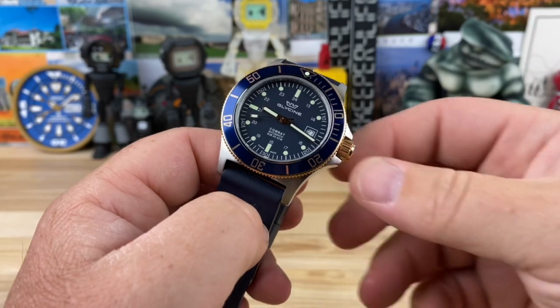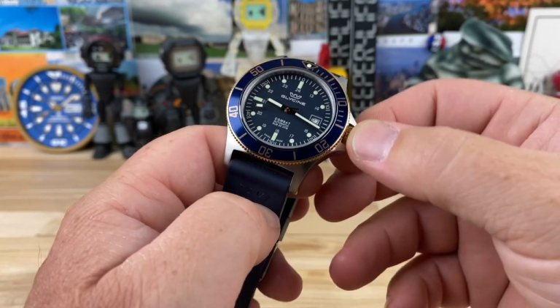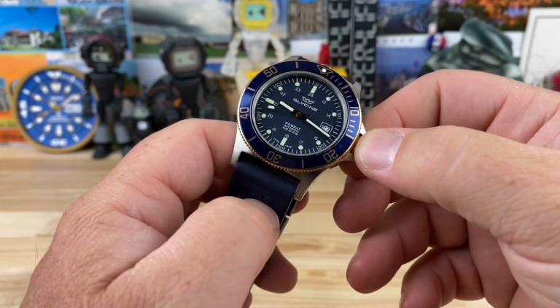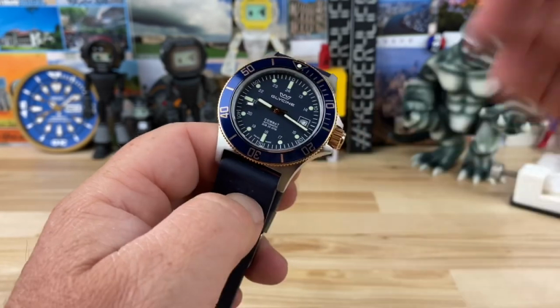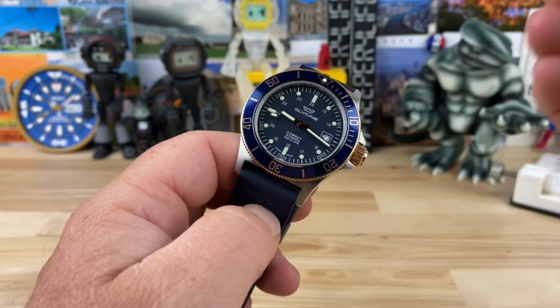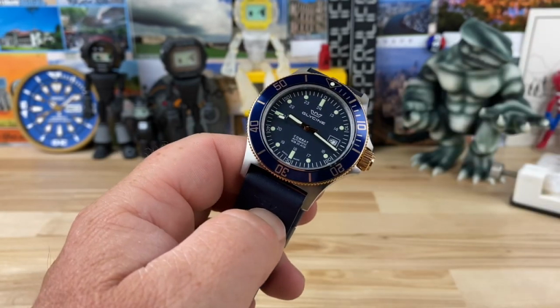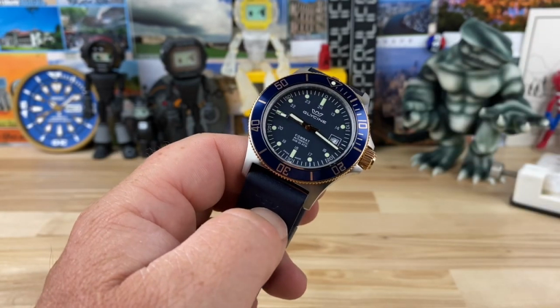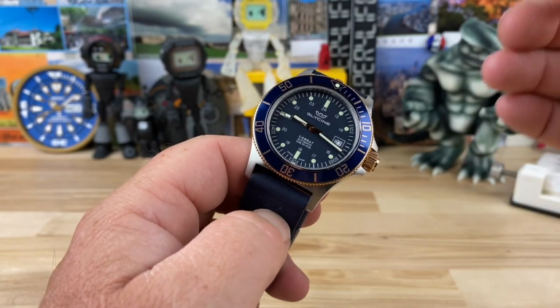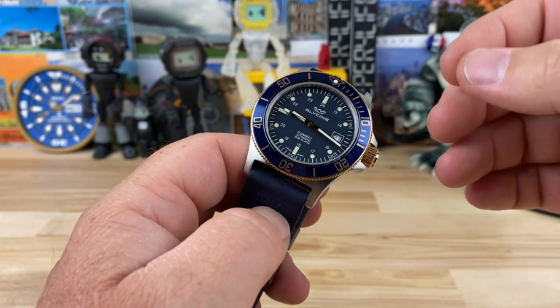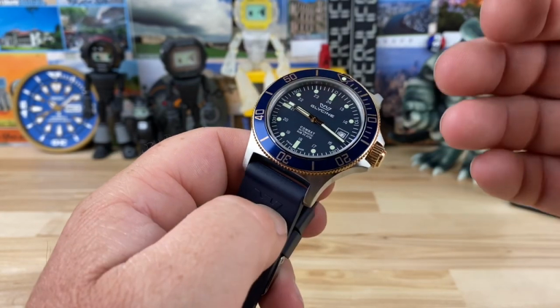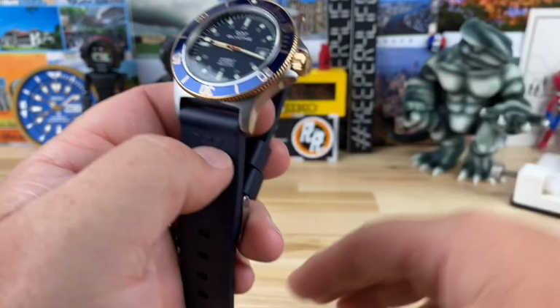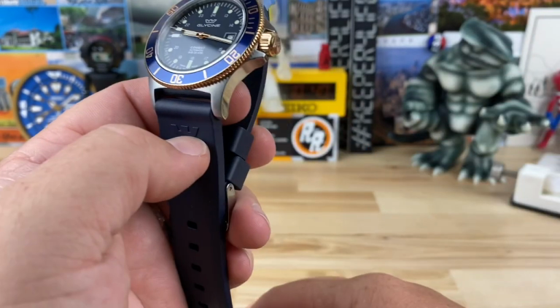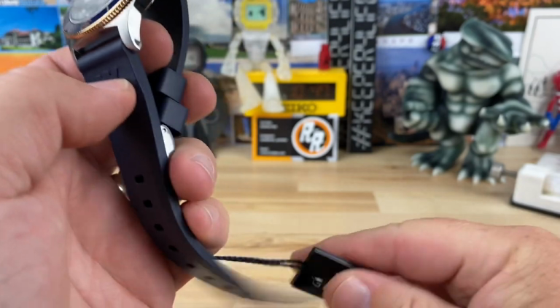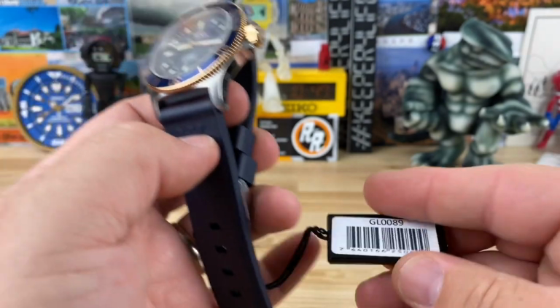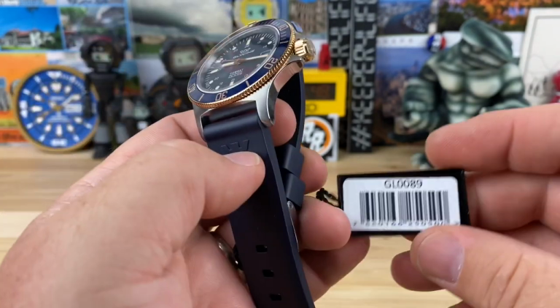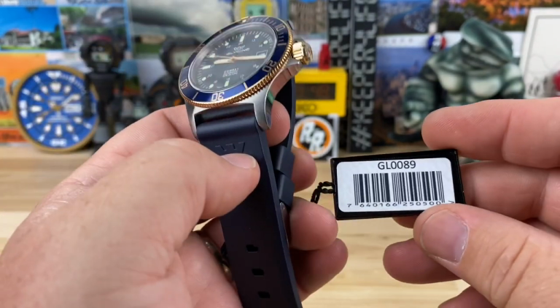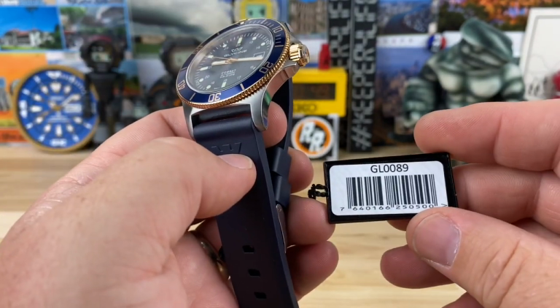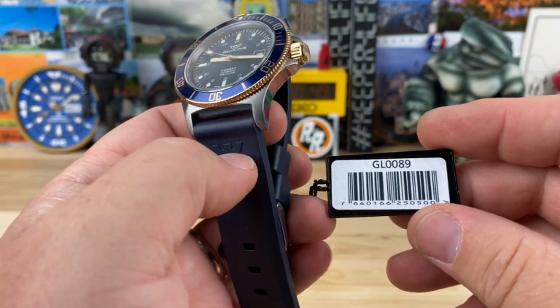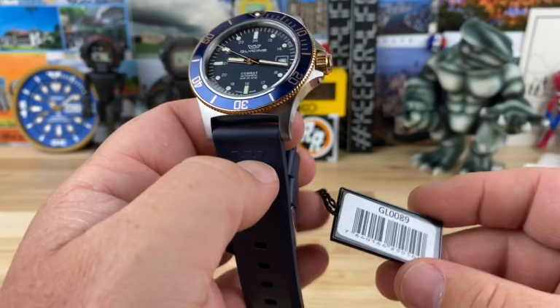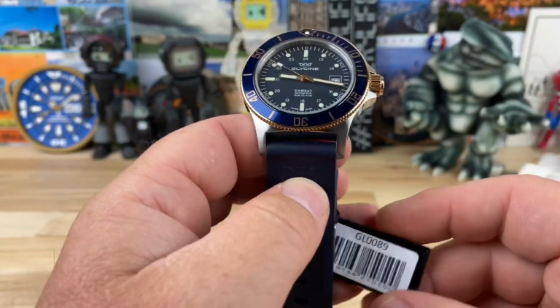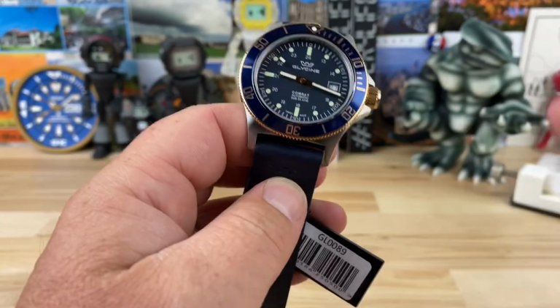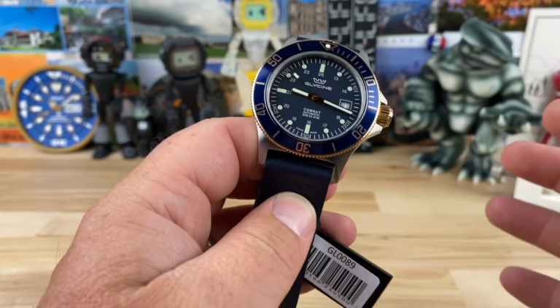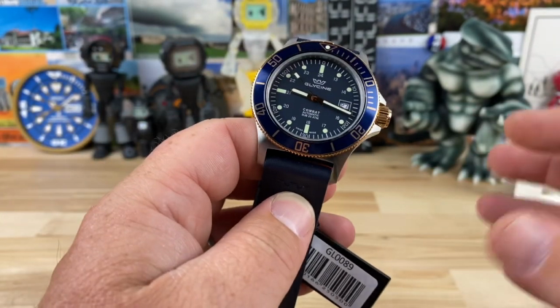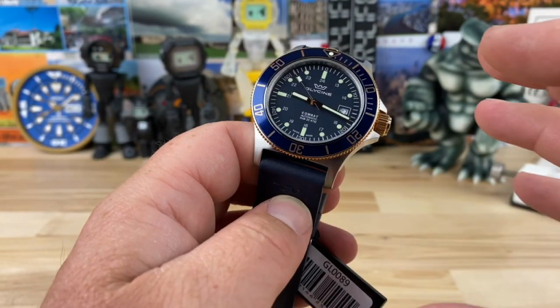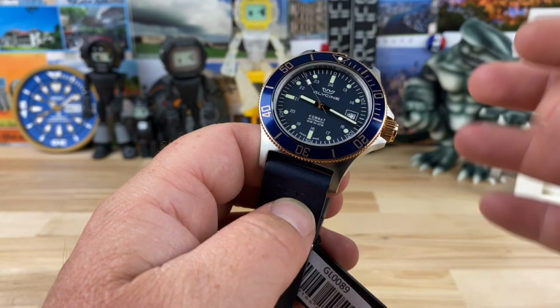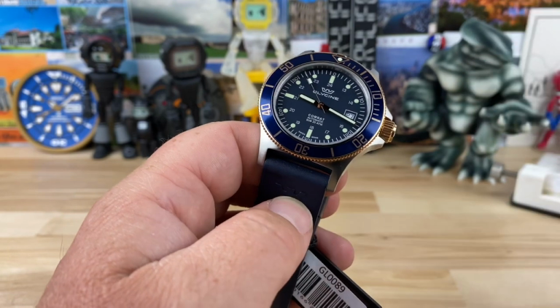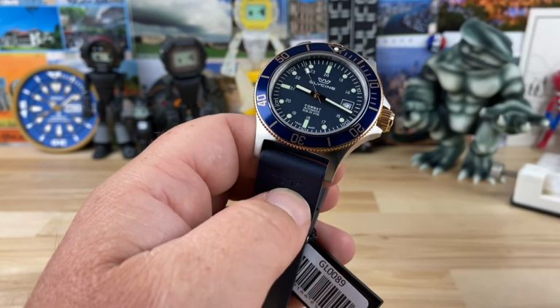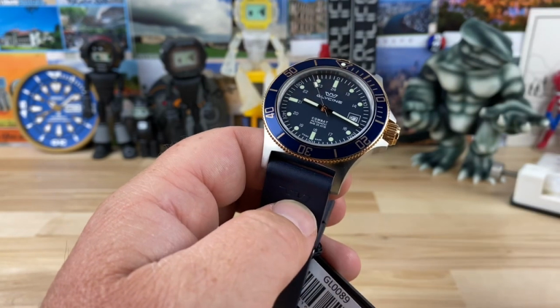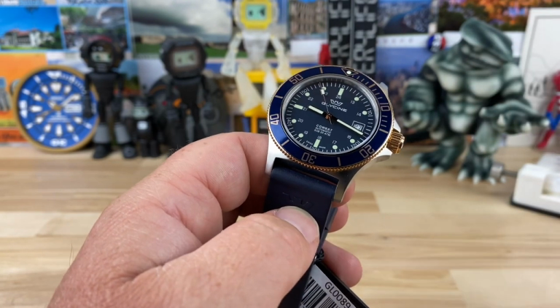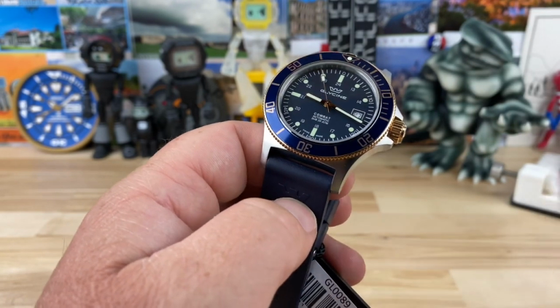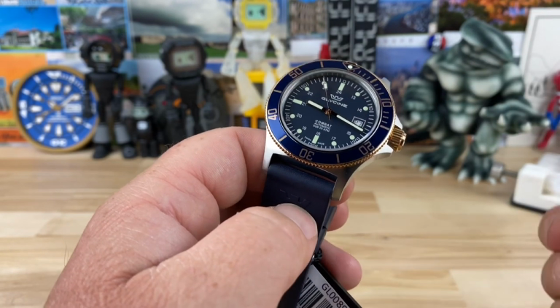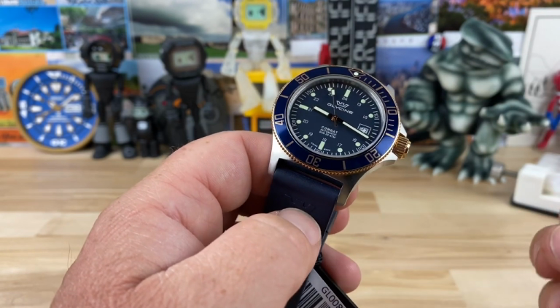All right guys, let's take a look at another Glycine Combat Sub. This colorway here is the GL0089. There are a ton of different colorways or versions of the Combat Sub.